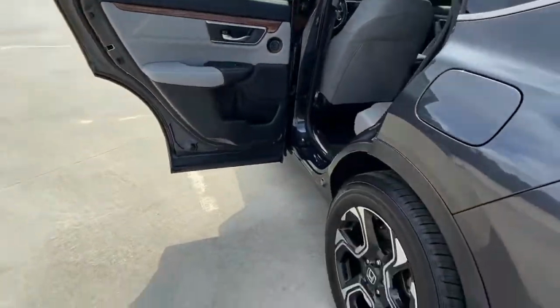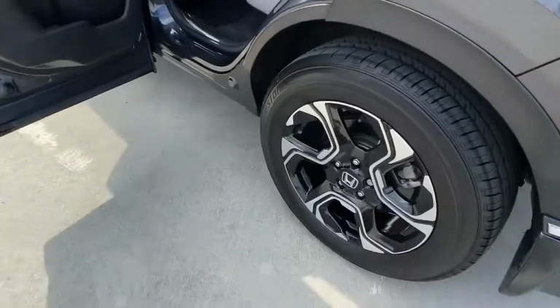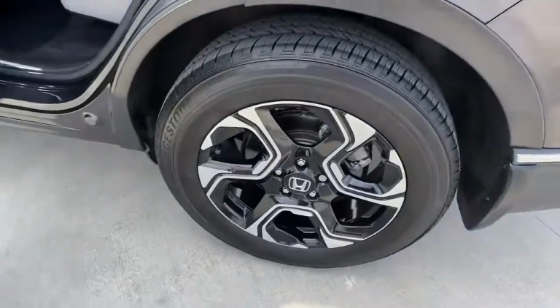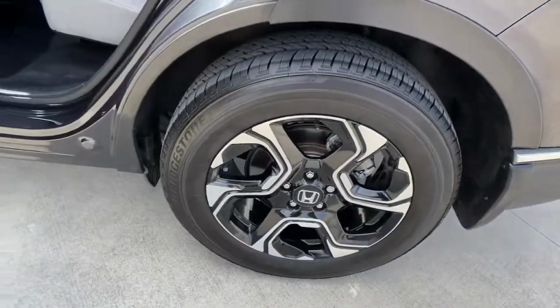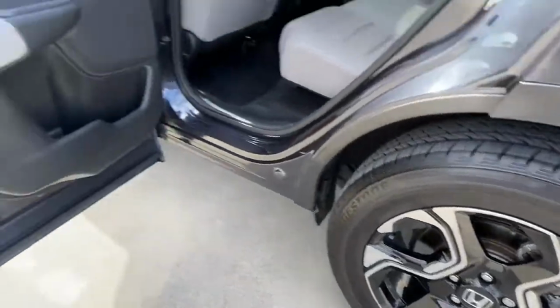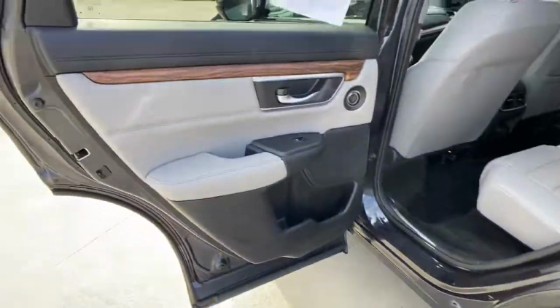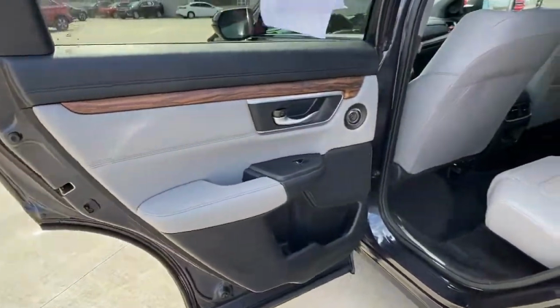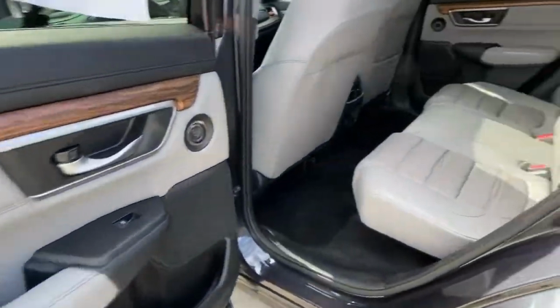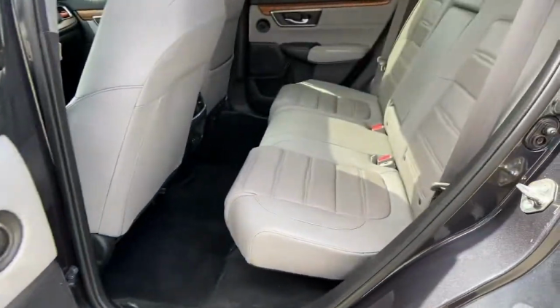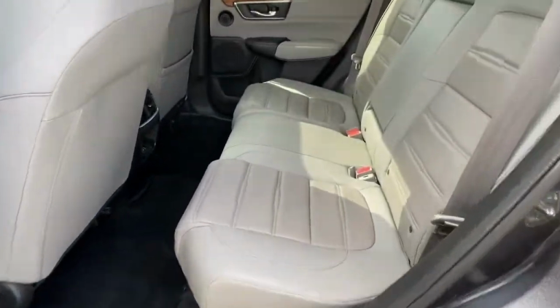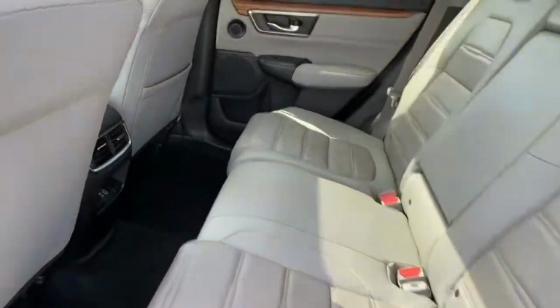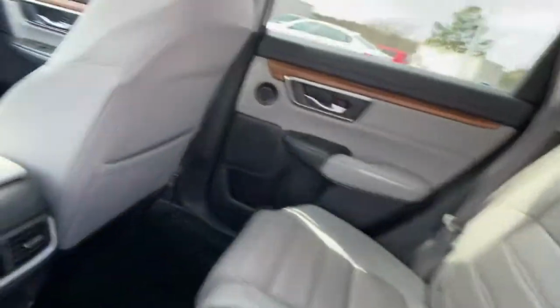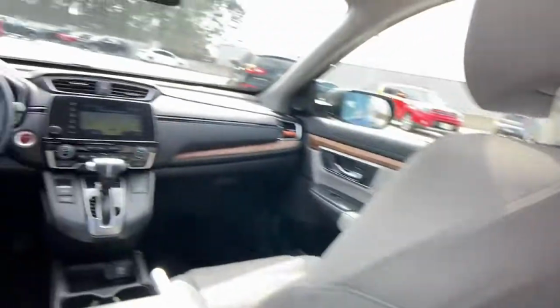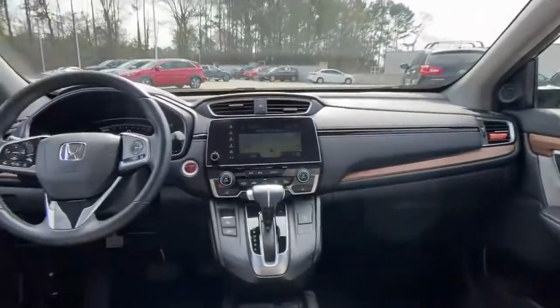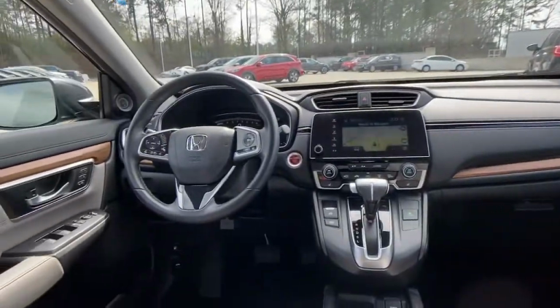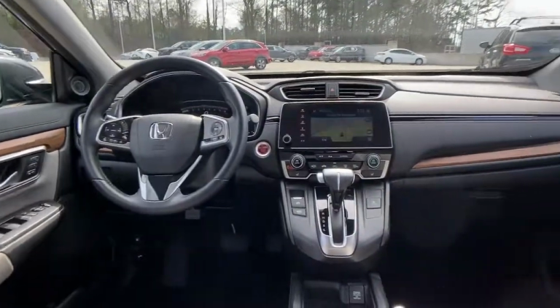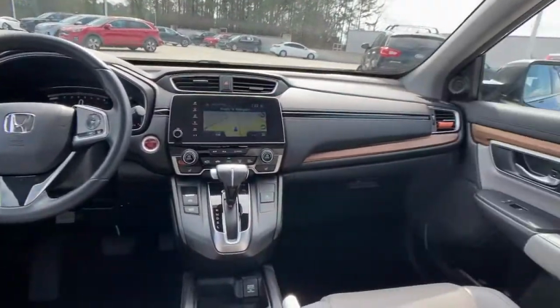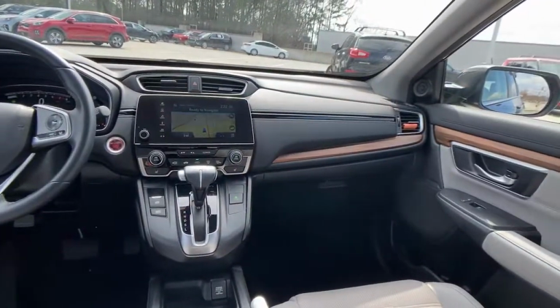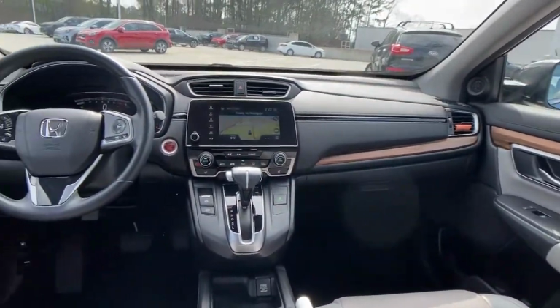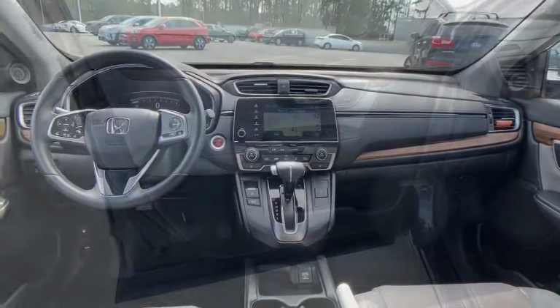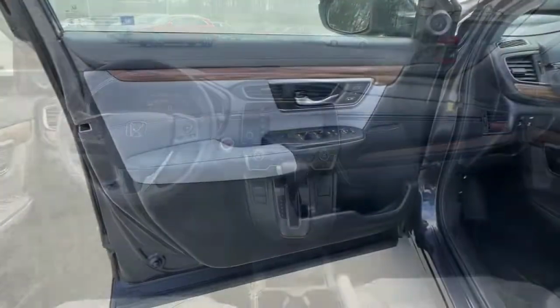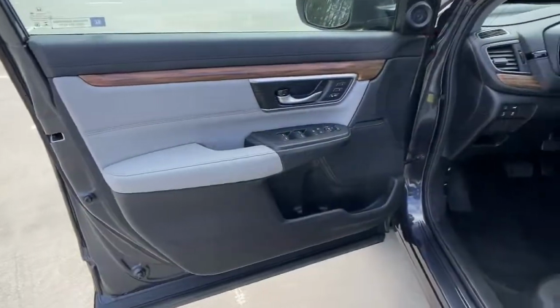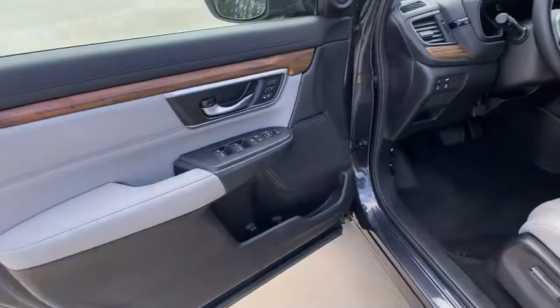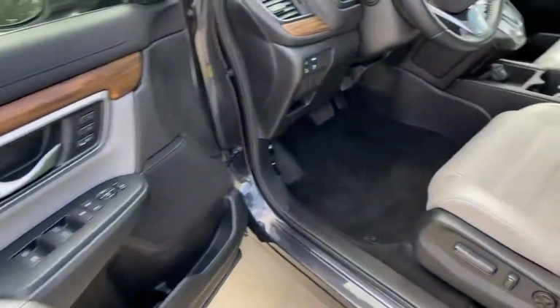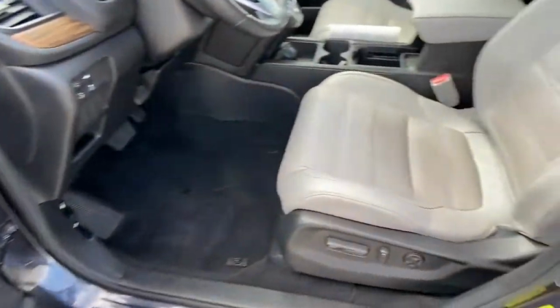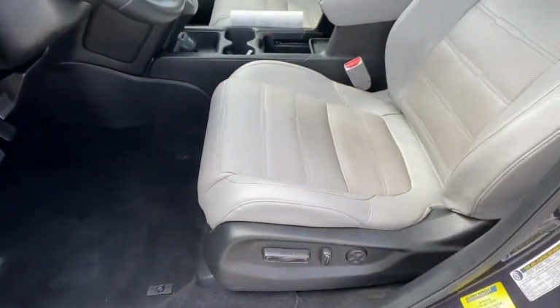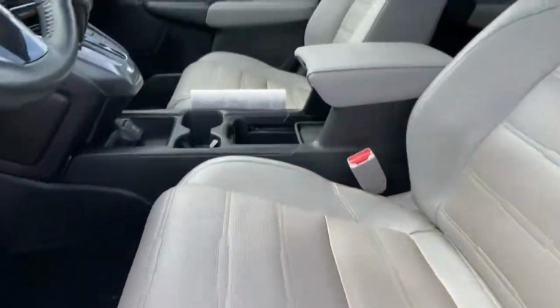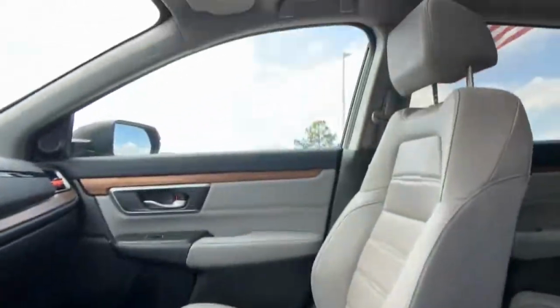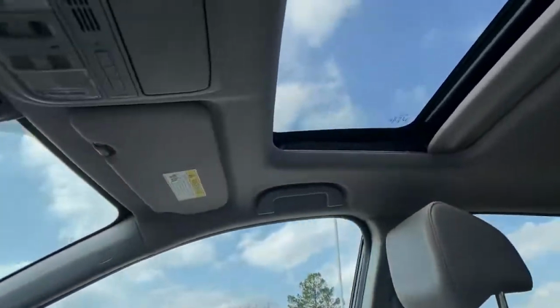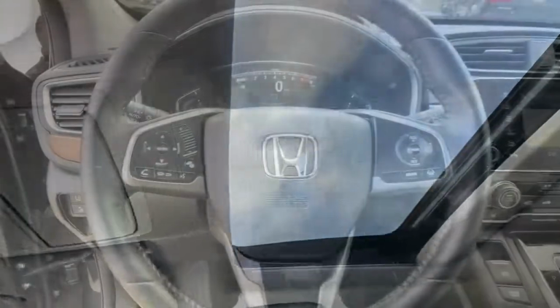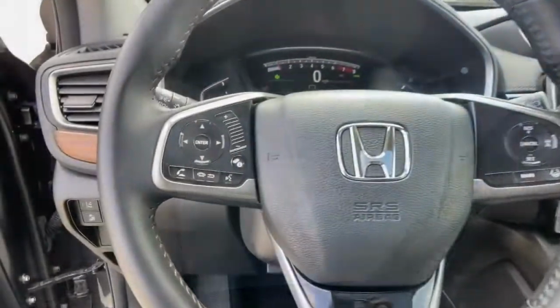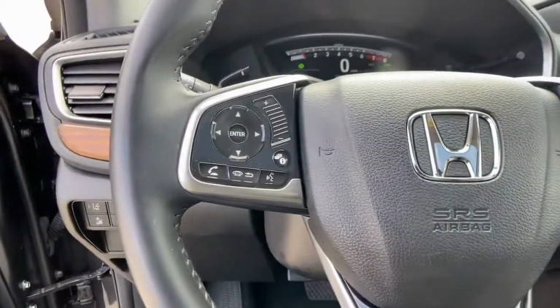These are just some of the great options this vehicle comes with: sun/moonroof, keyless entry, power liftgate, fog lamps, backup camera, blind spot monitor, trip computer, engine immobilizer, and four-wheel ABS.